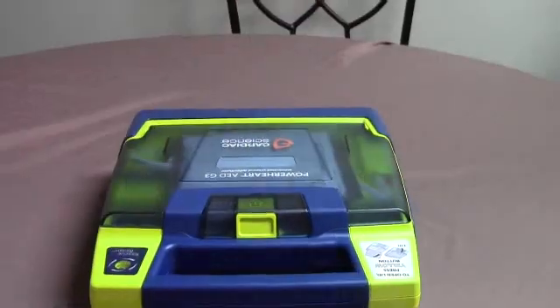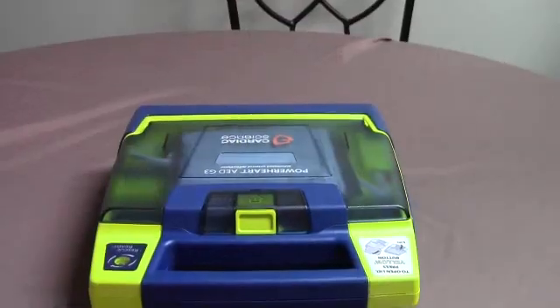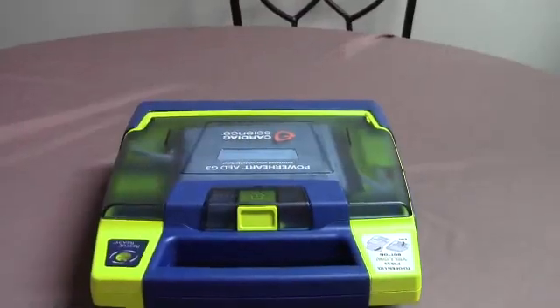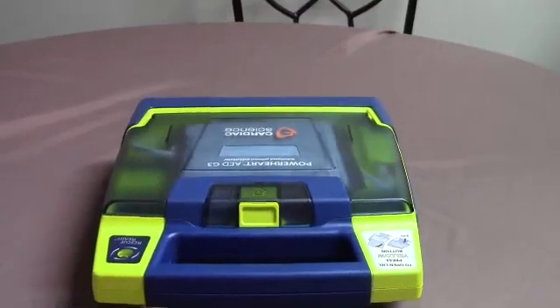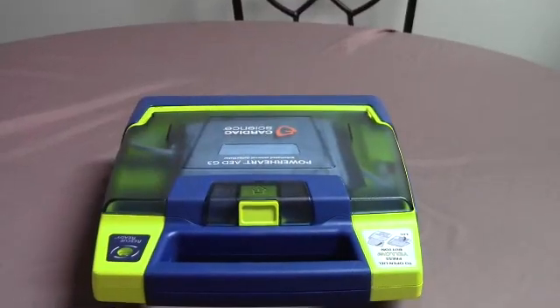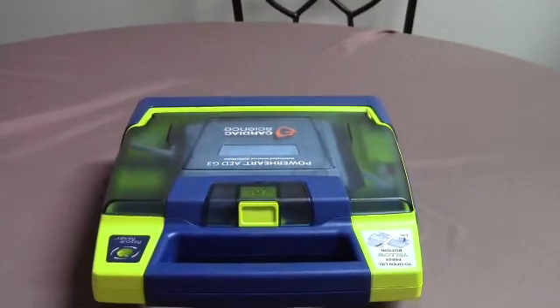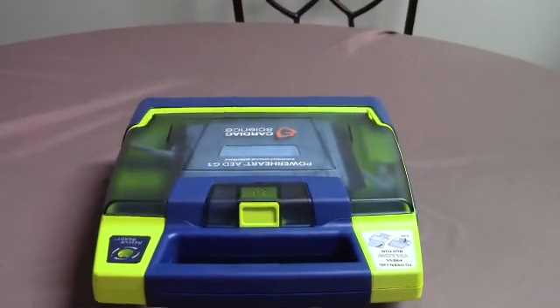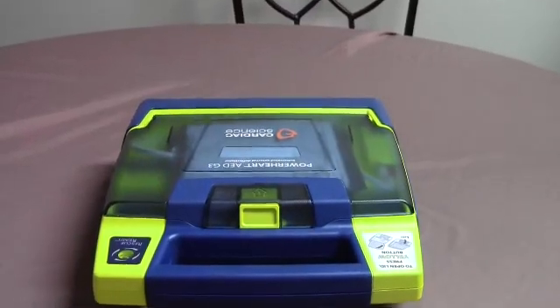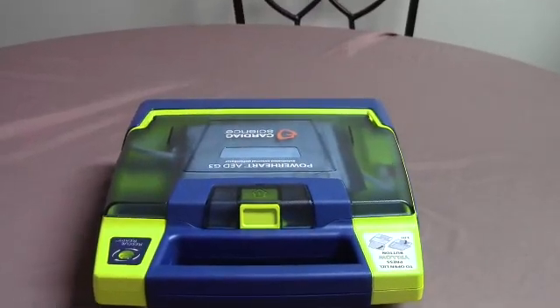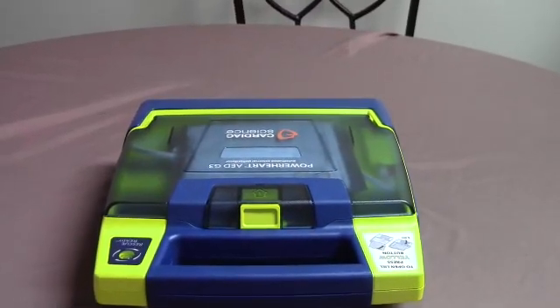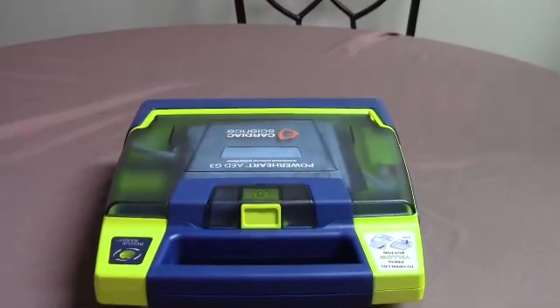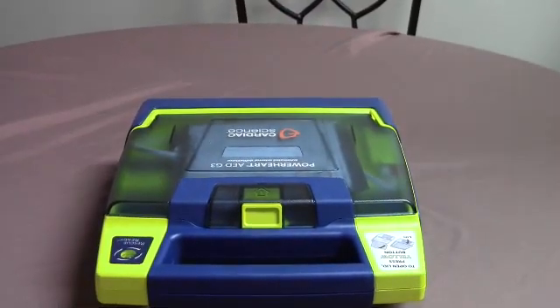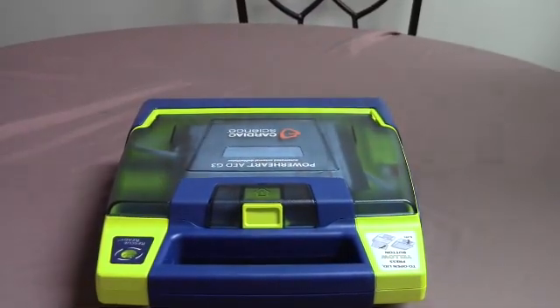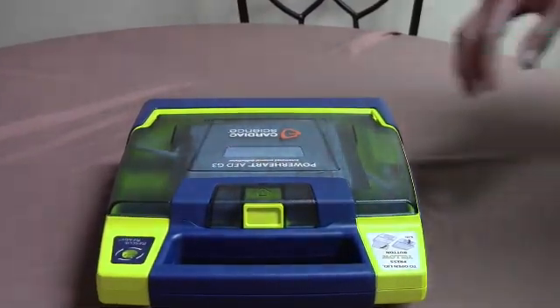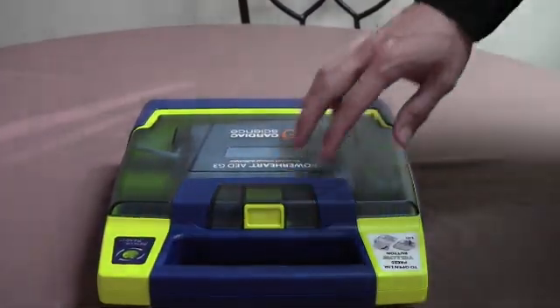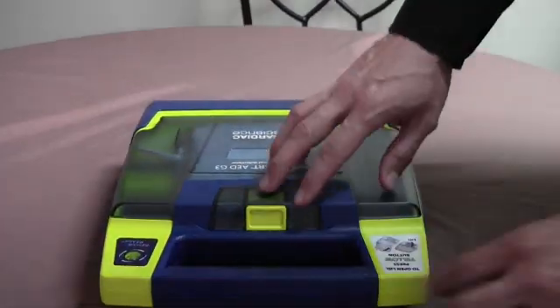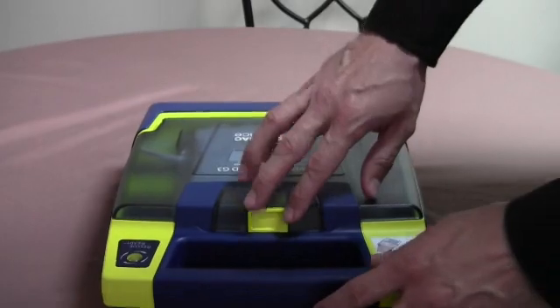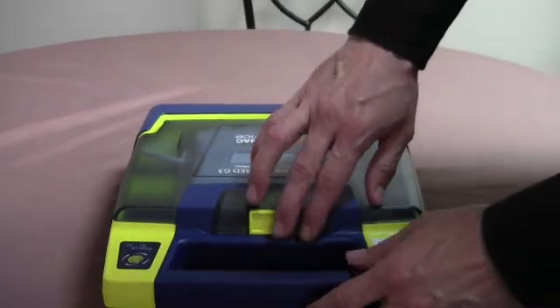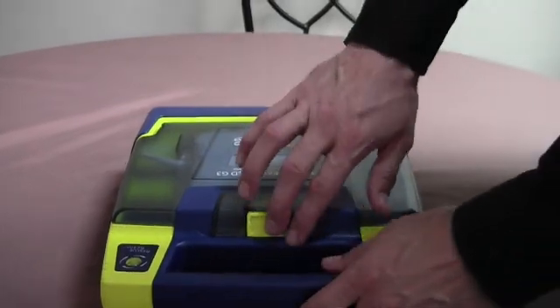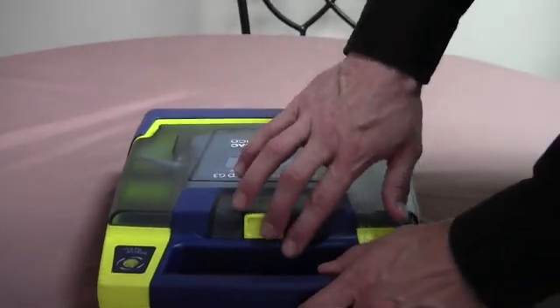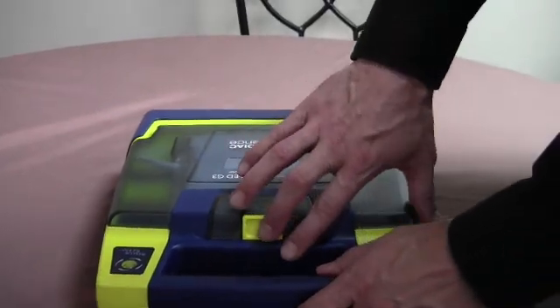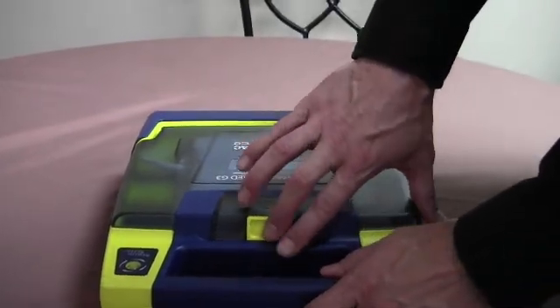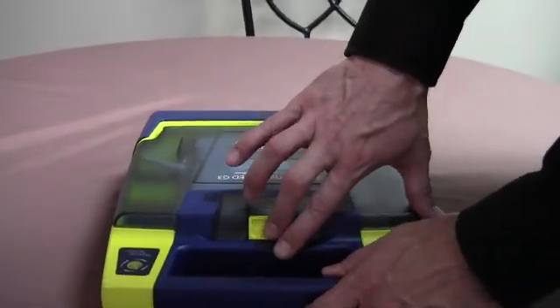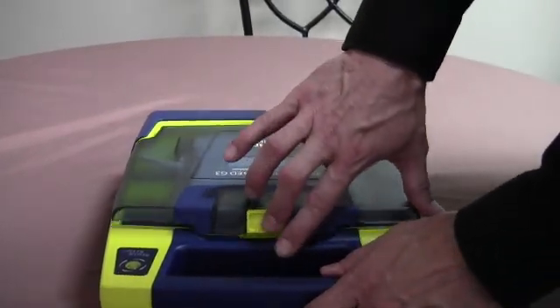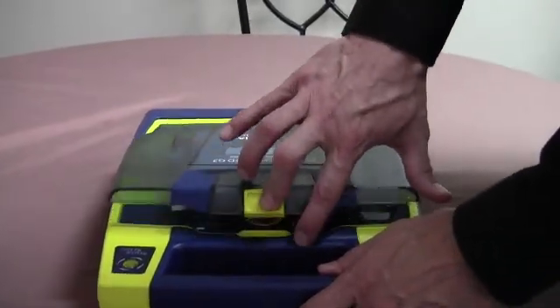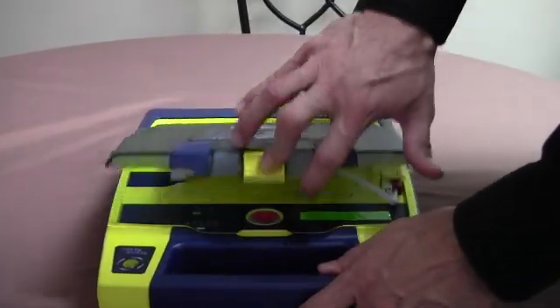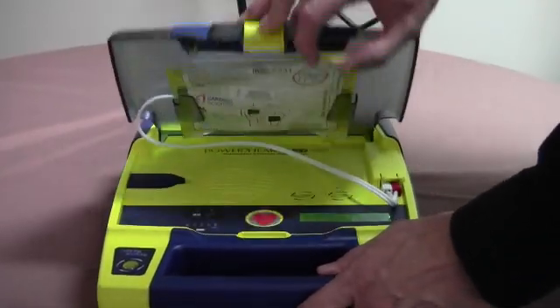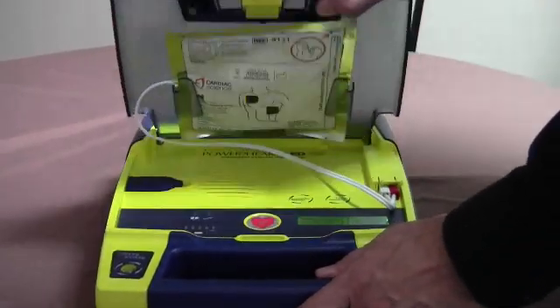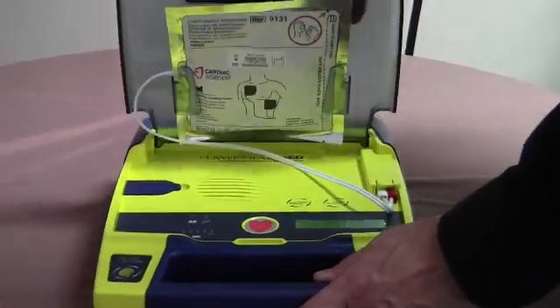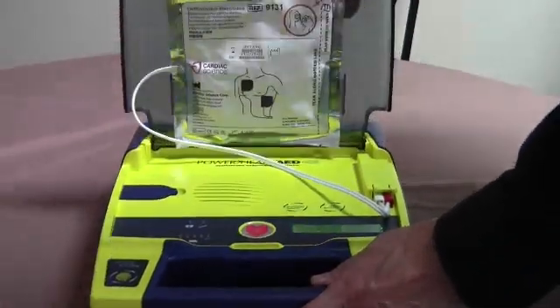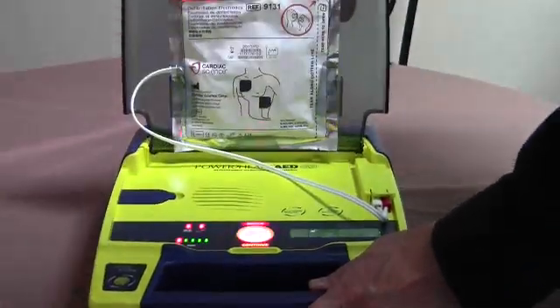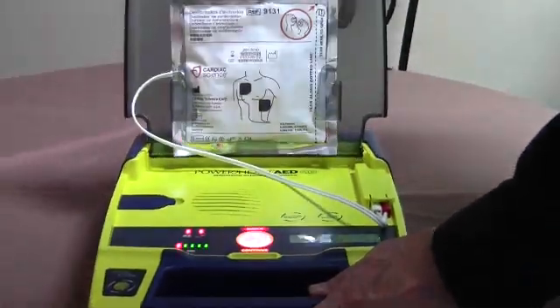It's real simple to change the pads. You just open the lid and unplug the old pads, but it's going to talk to you while you're doing that because it may think it's in a rescue.